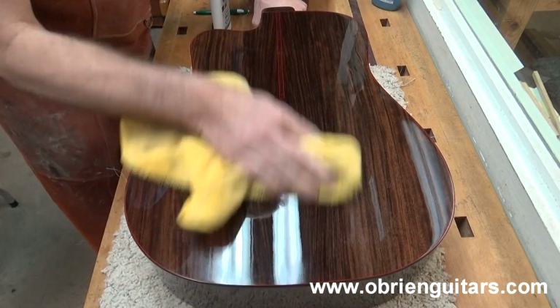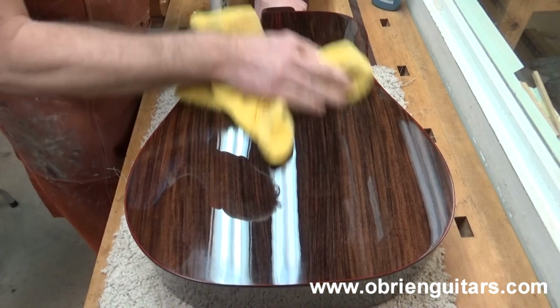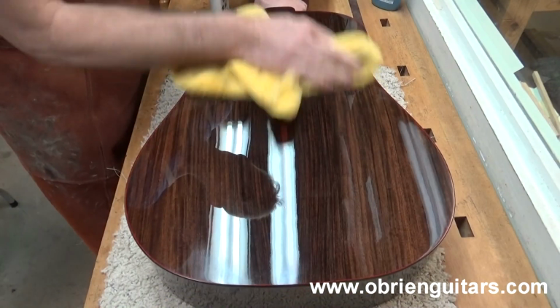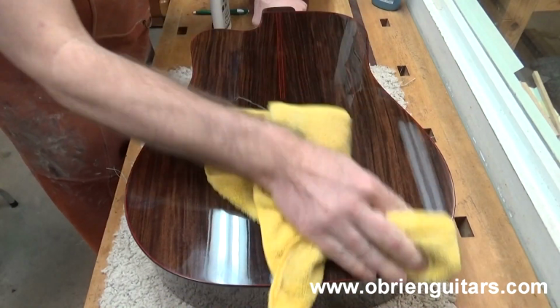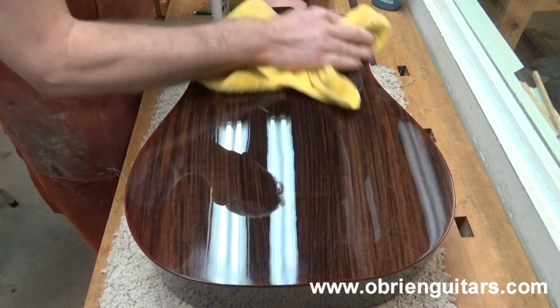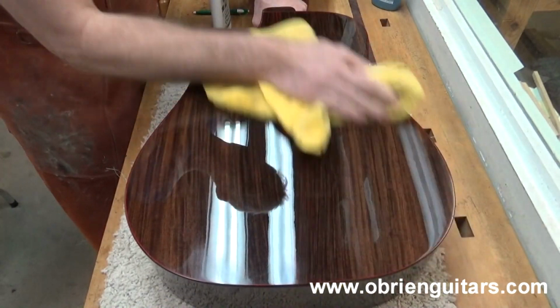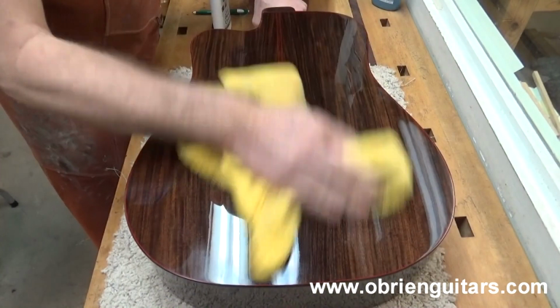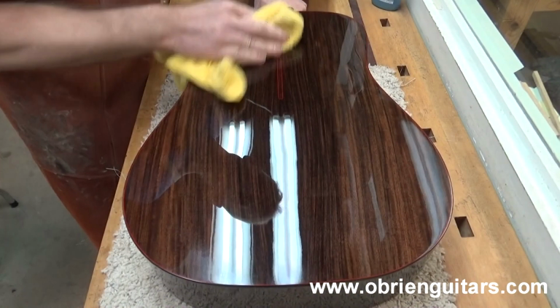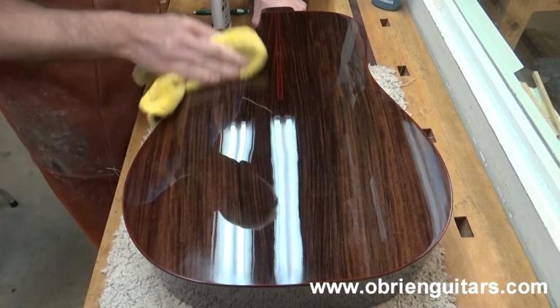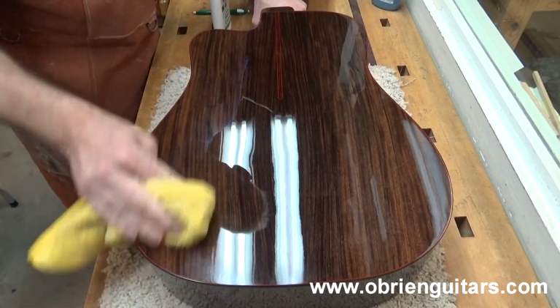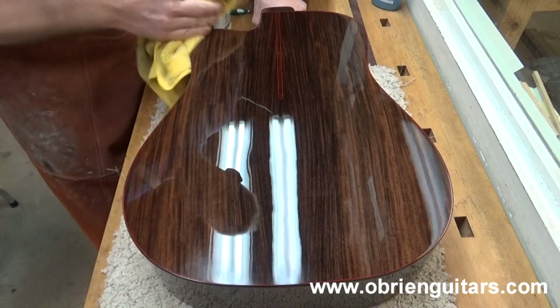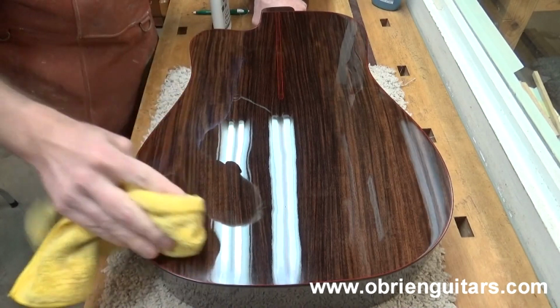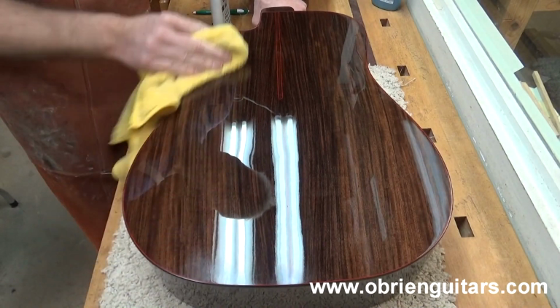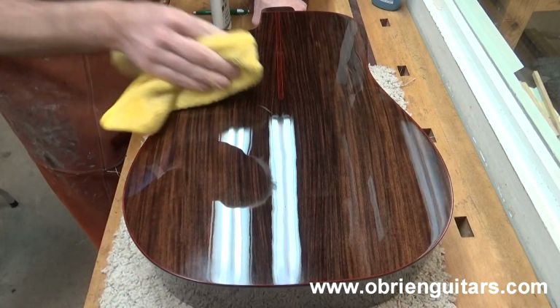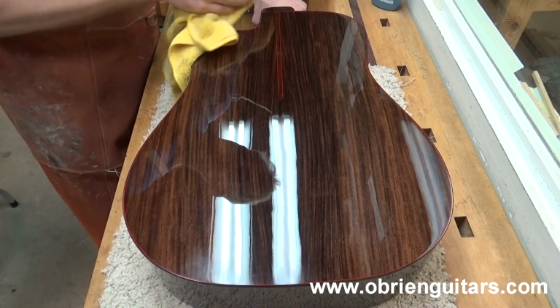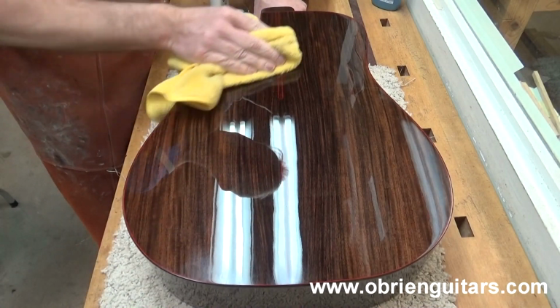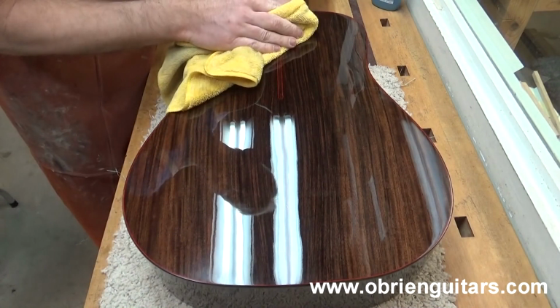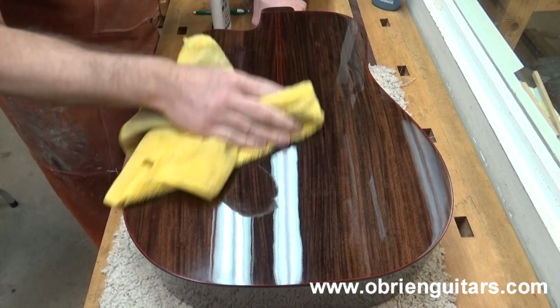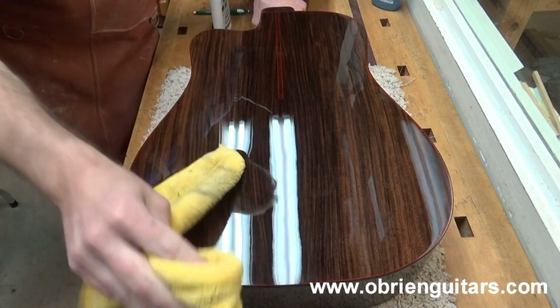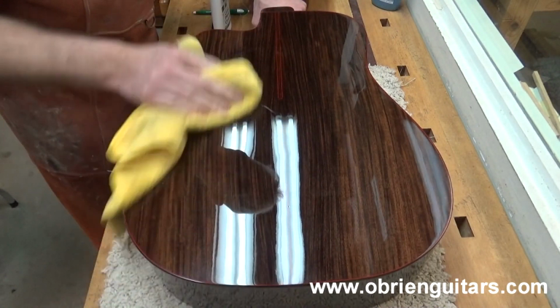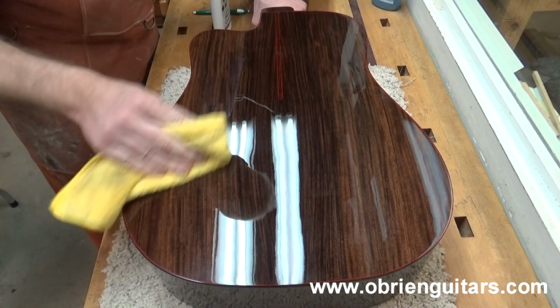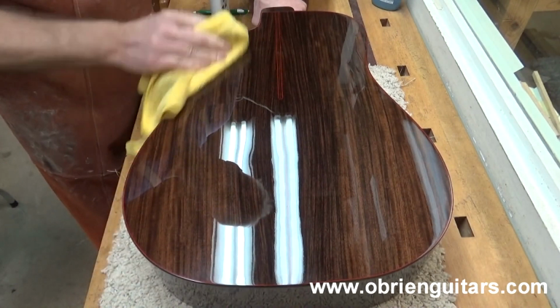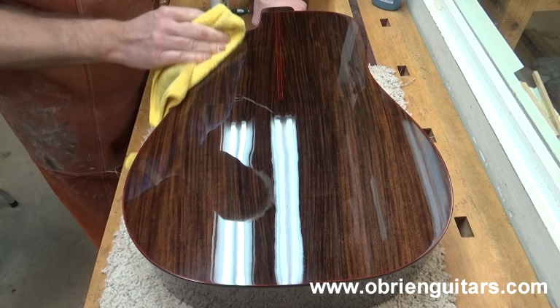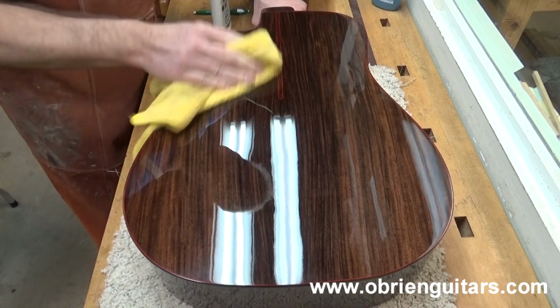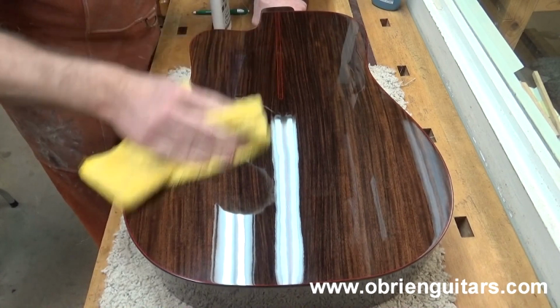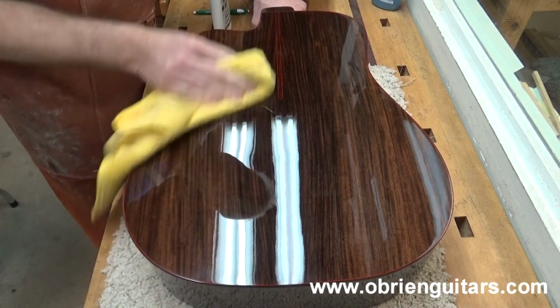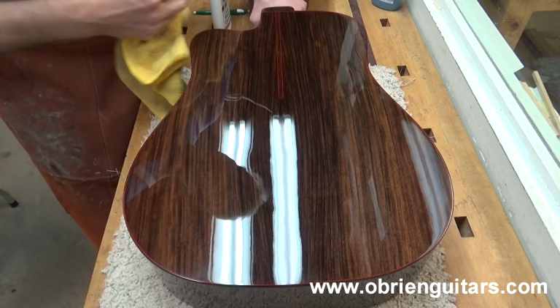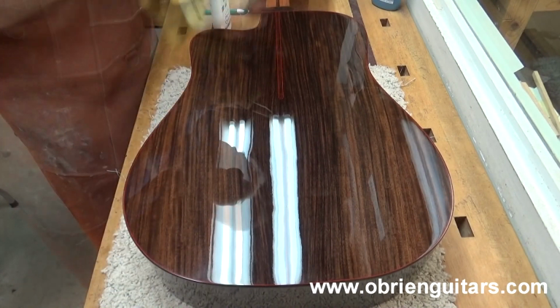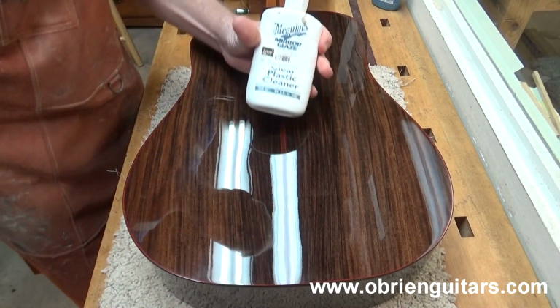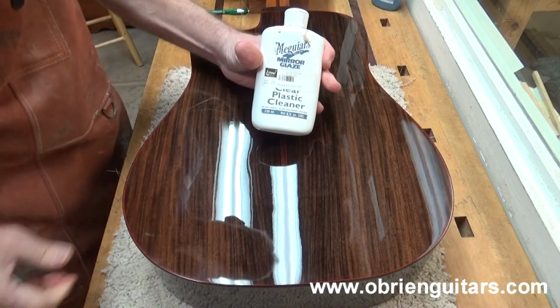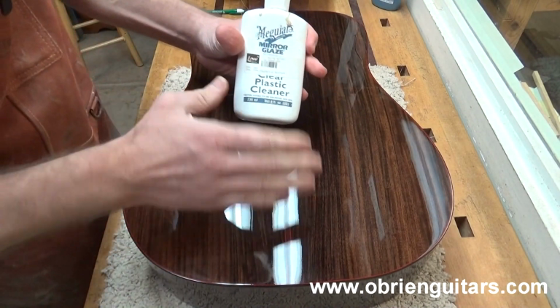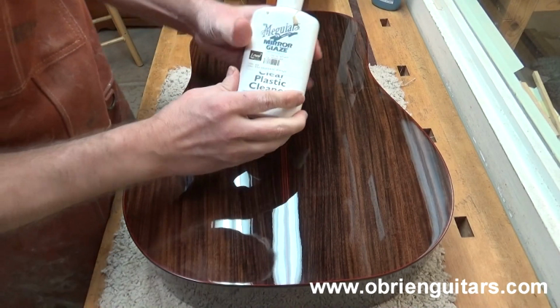Doing this will help clean off that residue and get you a very nice mirror finish. You're going to have to wear sunglasses when you're playing this thing because it's so shiny. So this is what I use to clean off the residue.